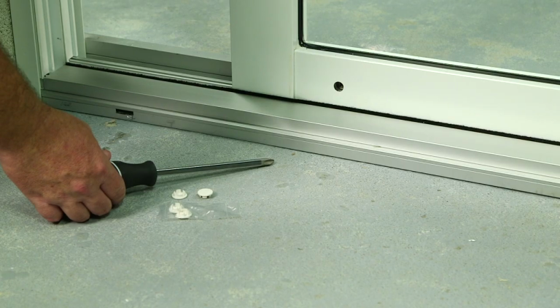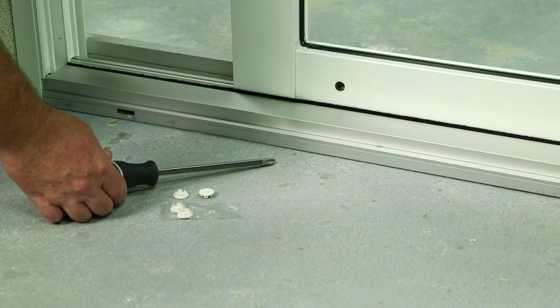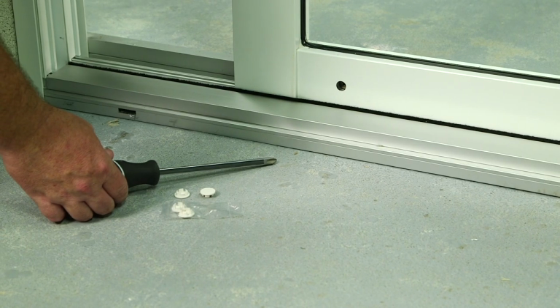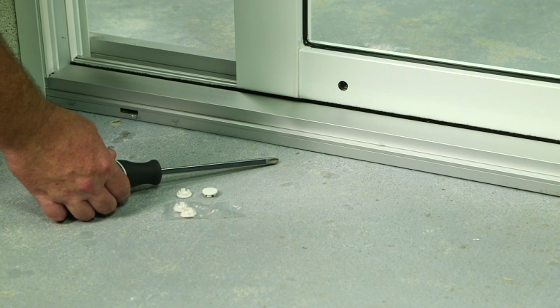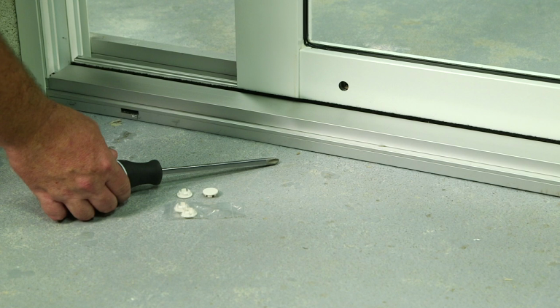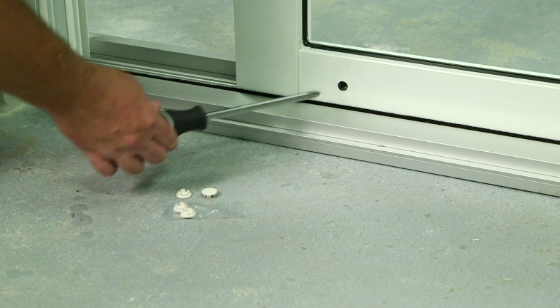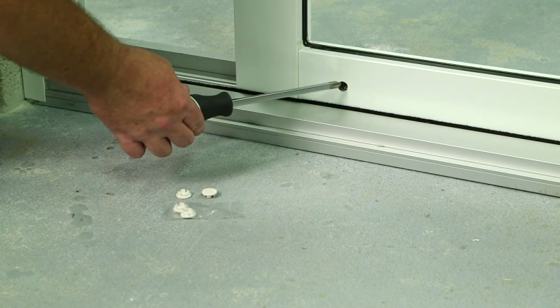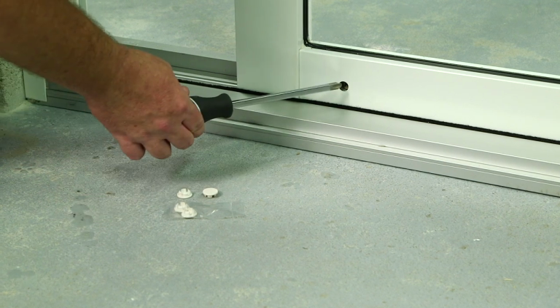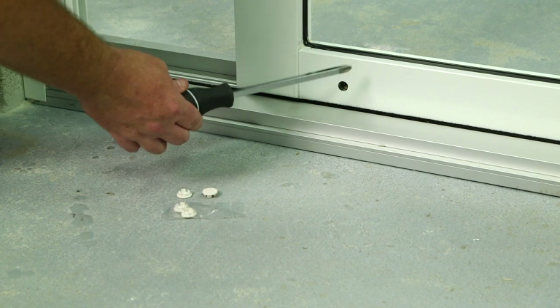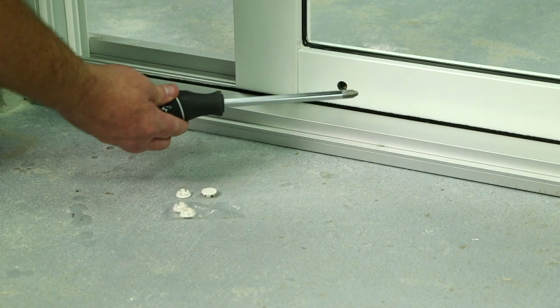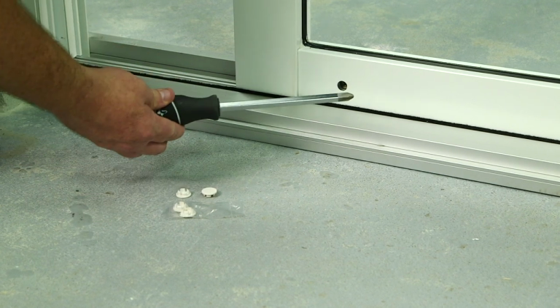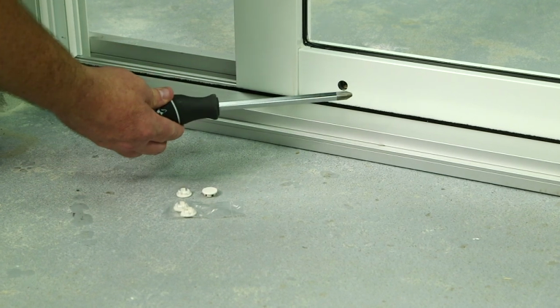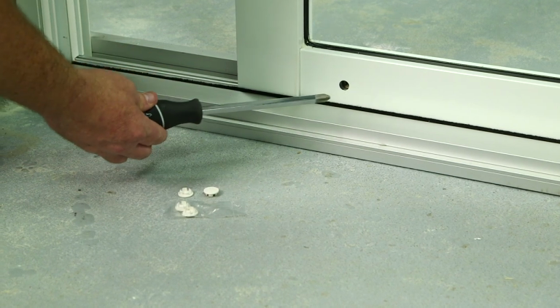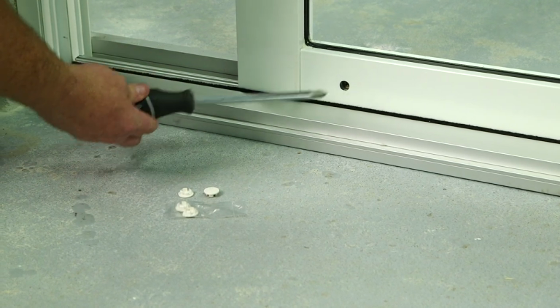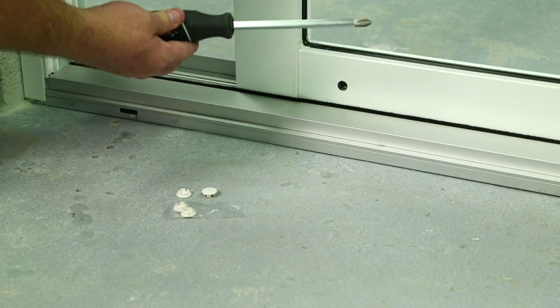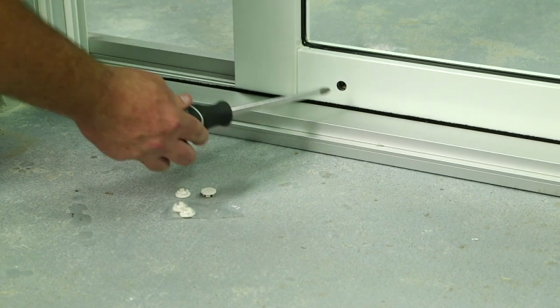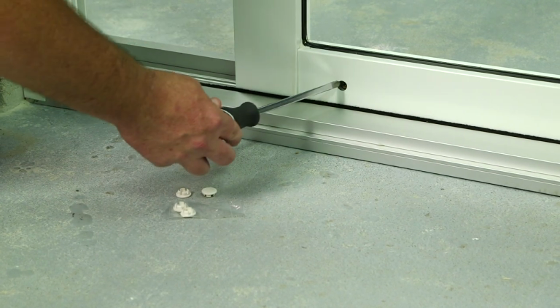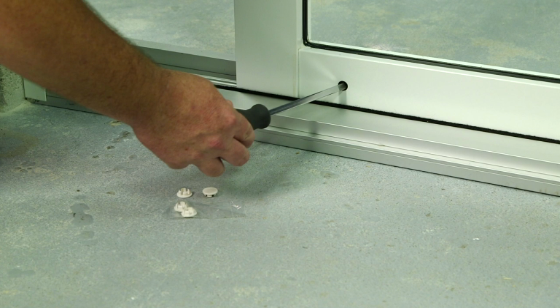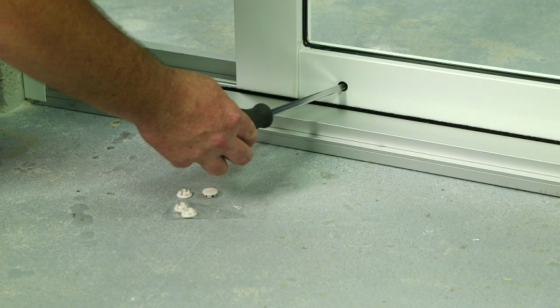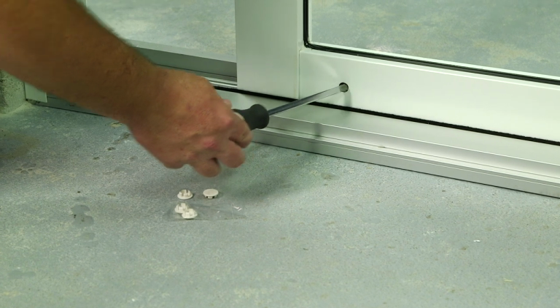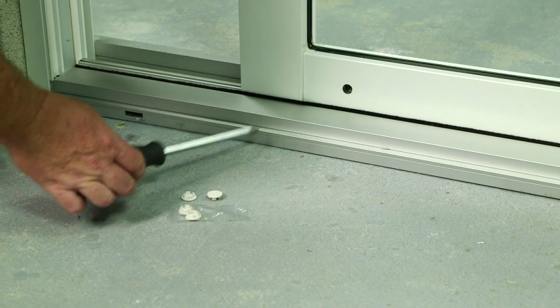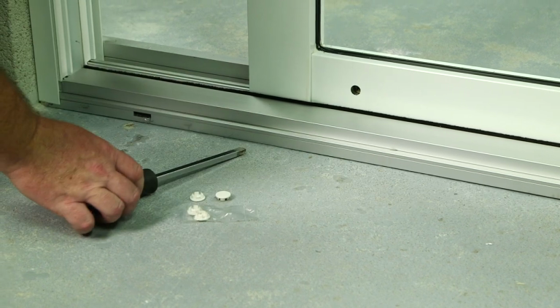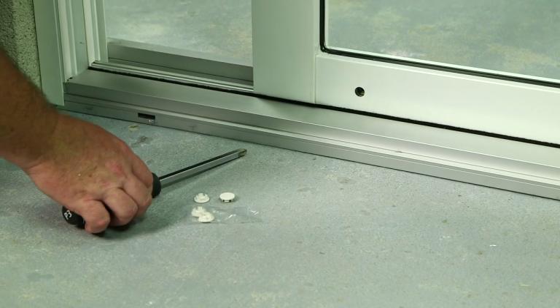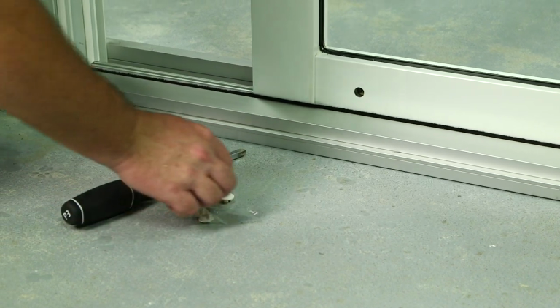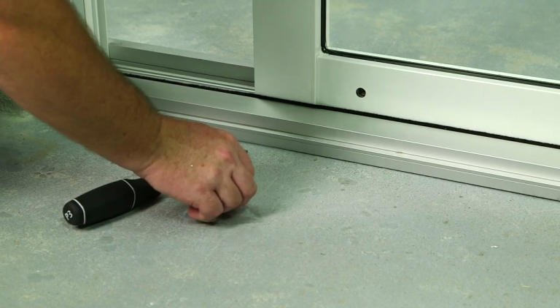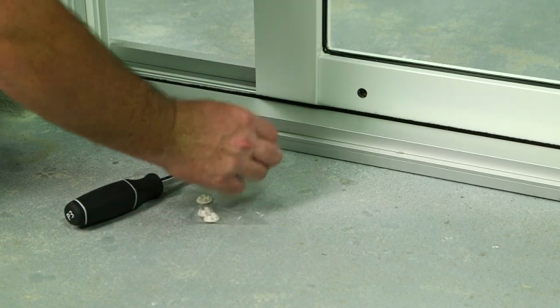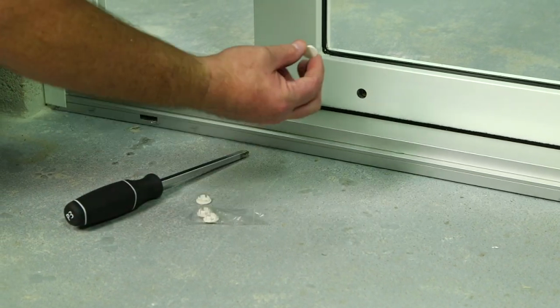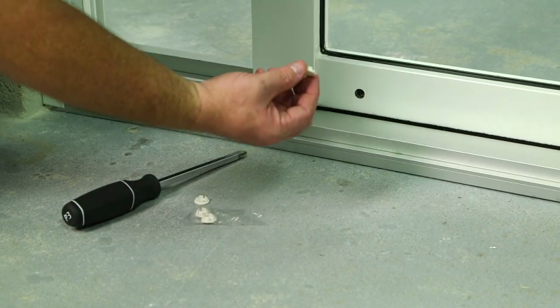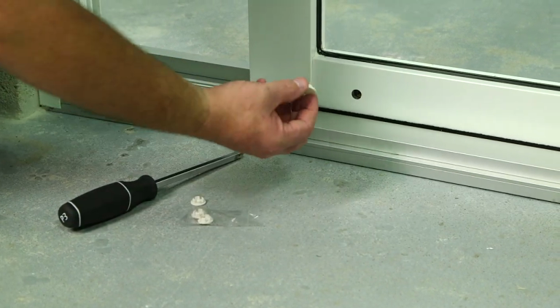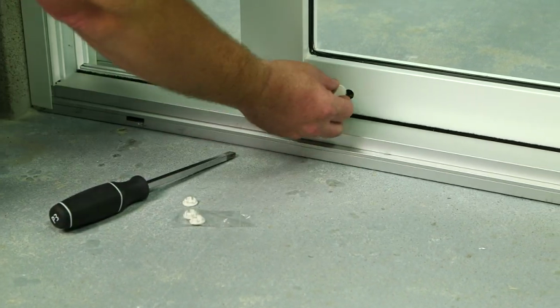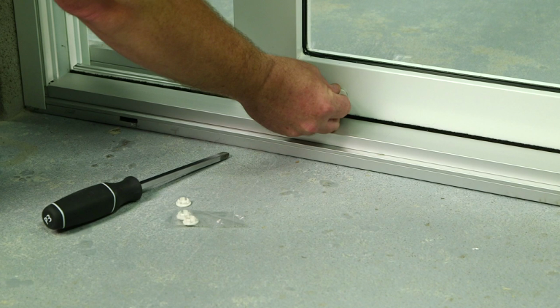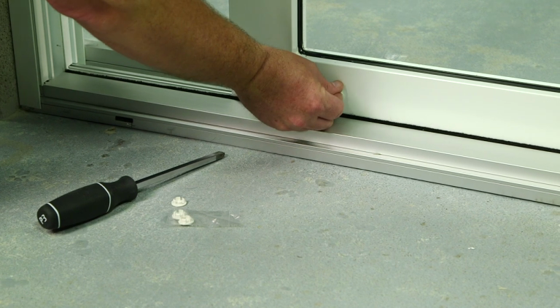Another adjustment is the rollers. Using your number three screwdriver and taking the weight off the panel, you can adjust the height of each panel. Once adjusted, push in the plugs to hide the adjustment screw hole. Now follow the same process with the rest of the roller holes.